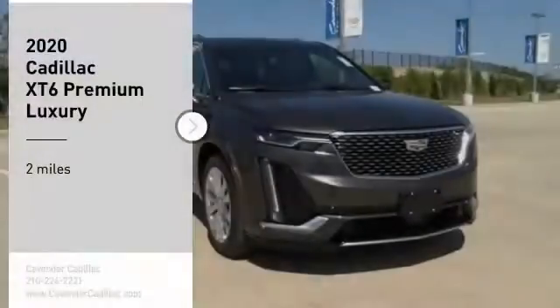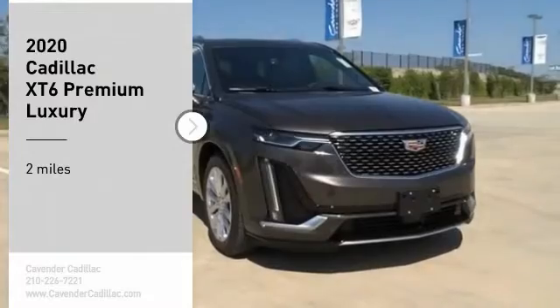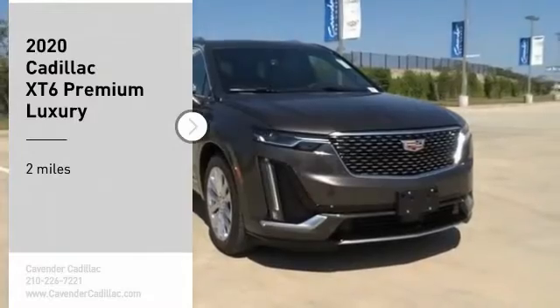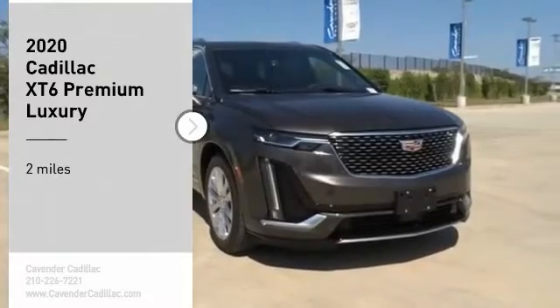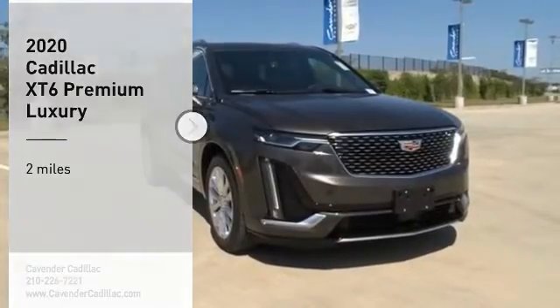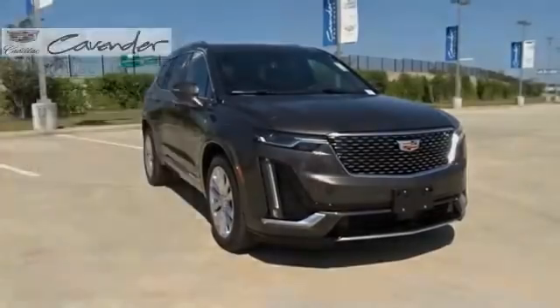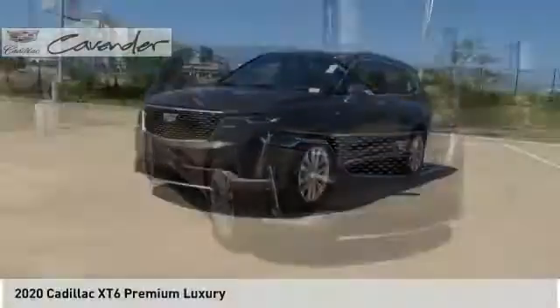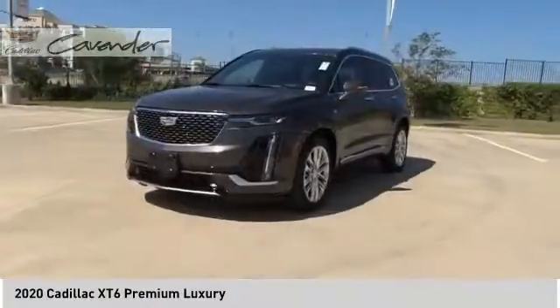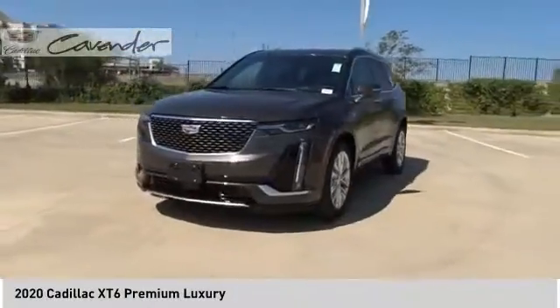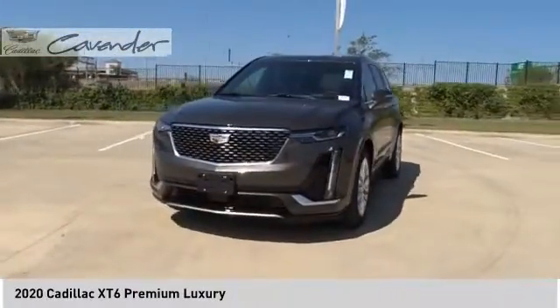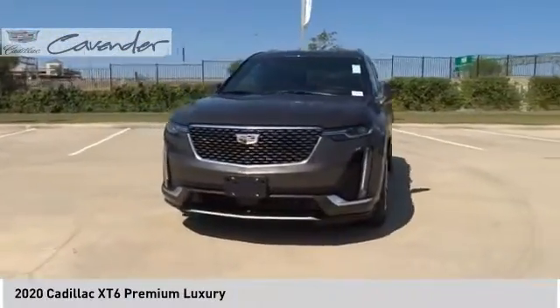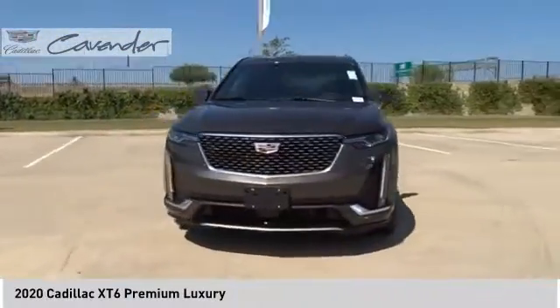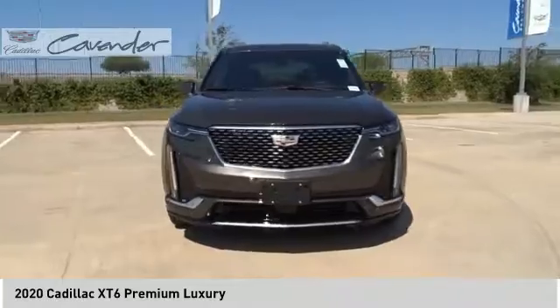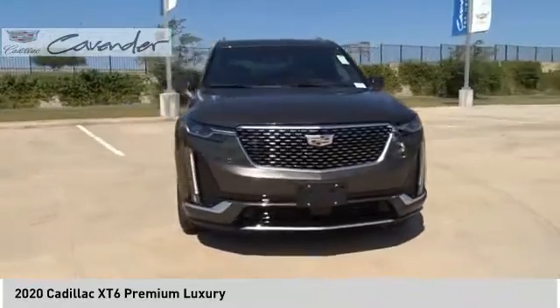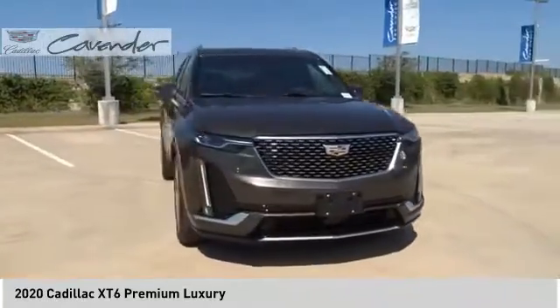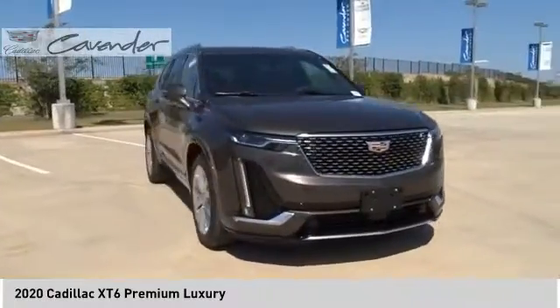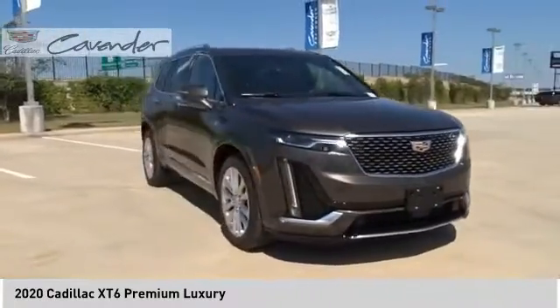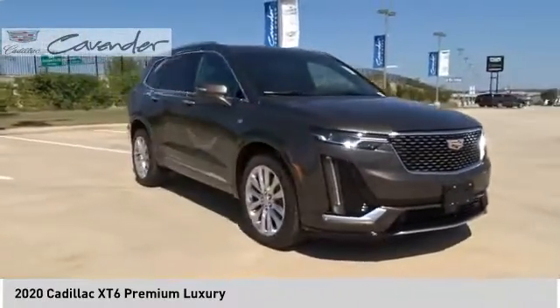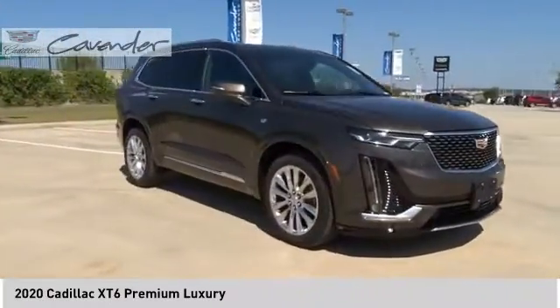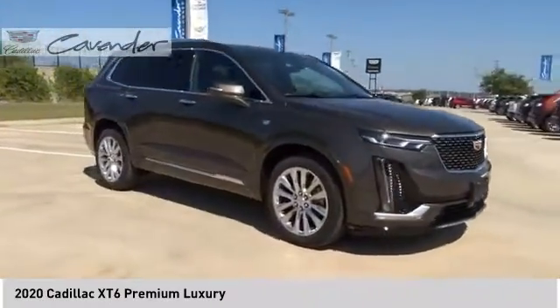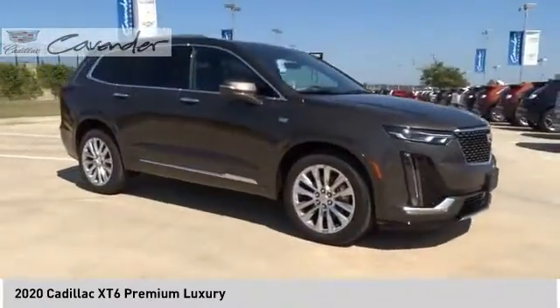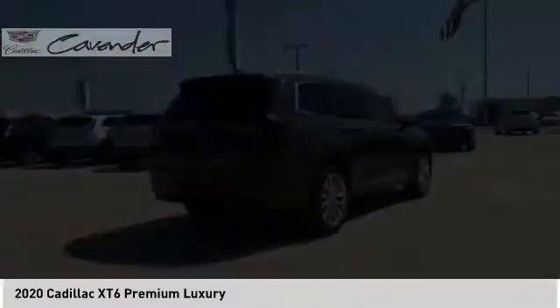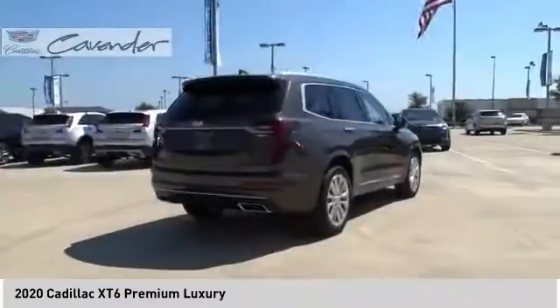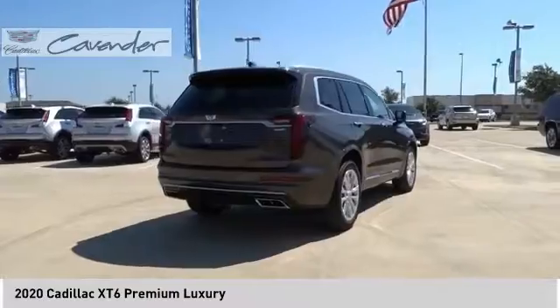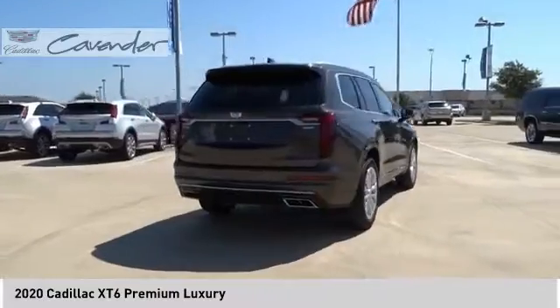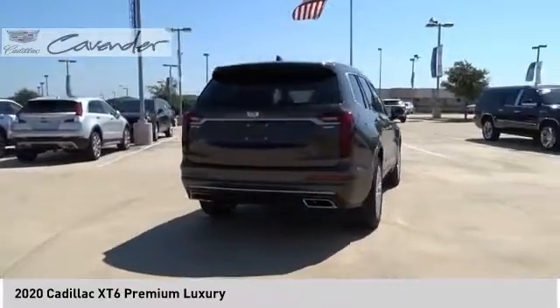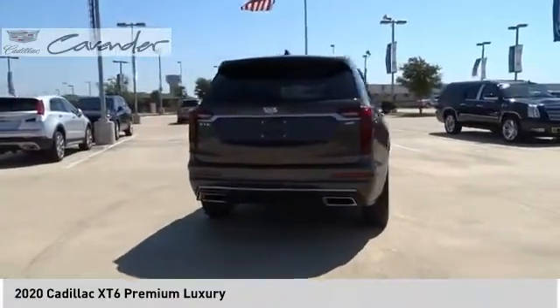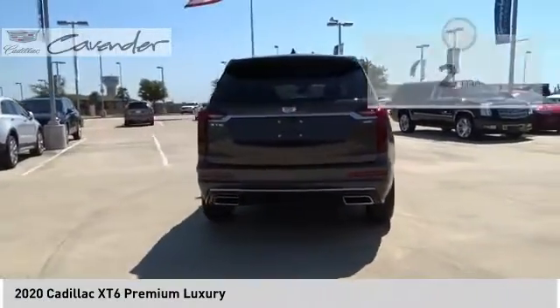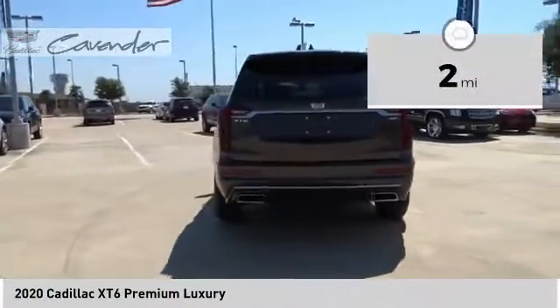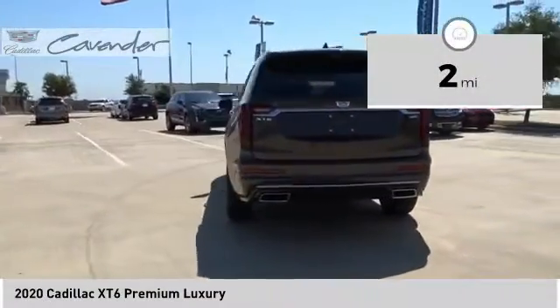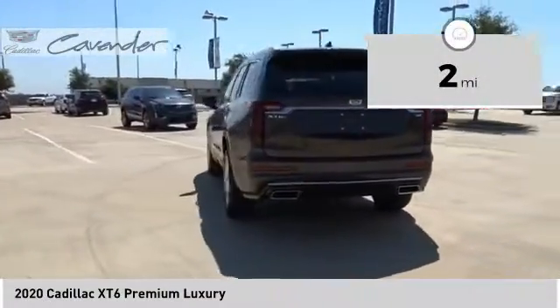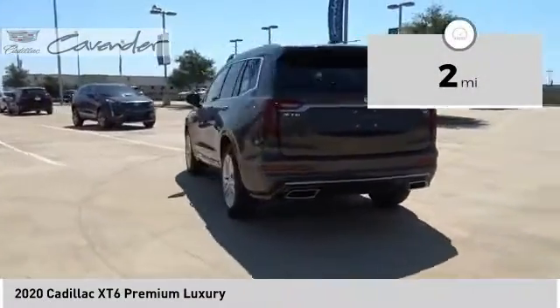Make a great choice today with the 2020 XT6. The Cadillac XT6 crossover maintains the luxury you expect from a Cadillac with the additional functionality that third-row seating provides. This vehicle has less than 100 miles.